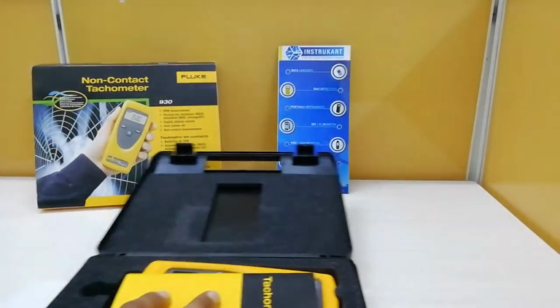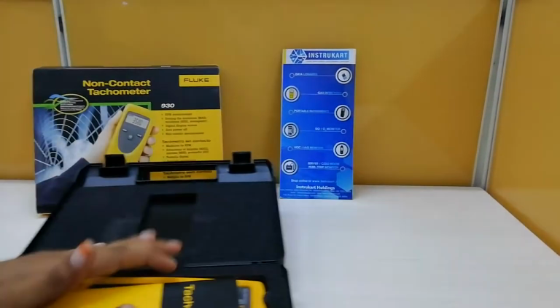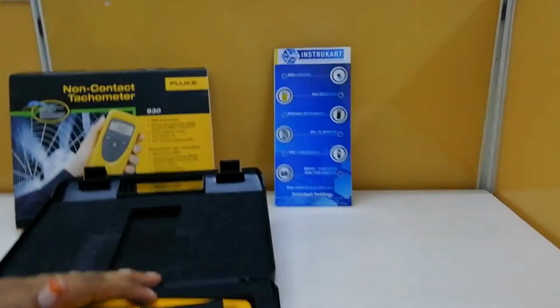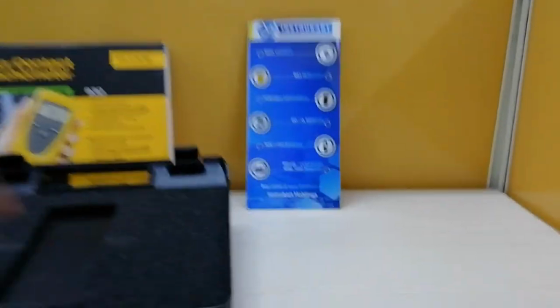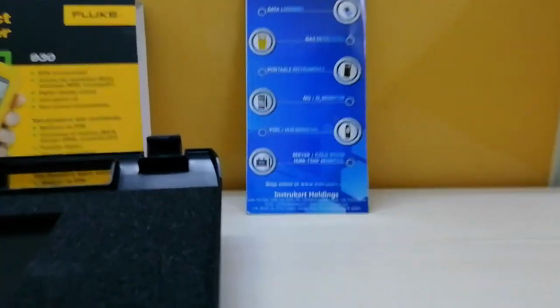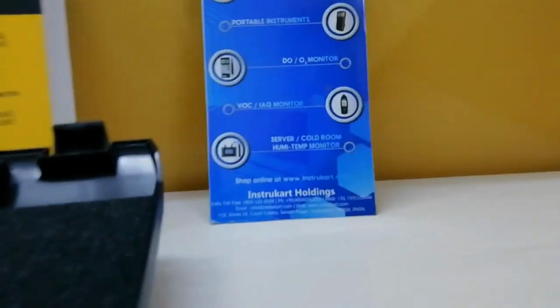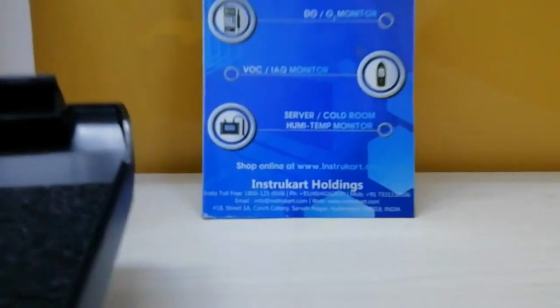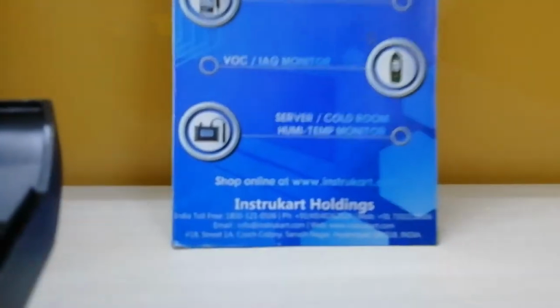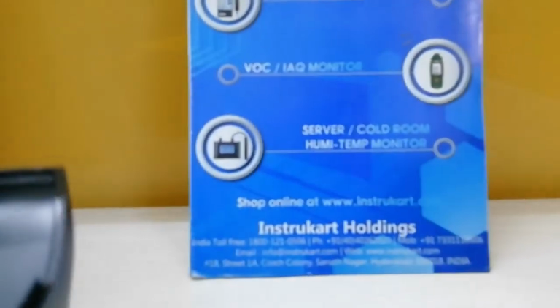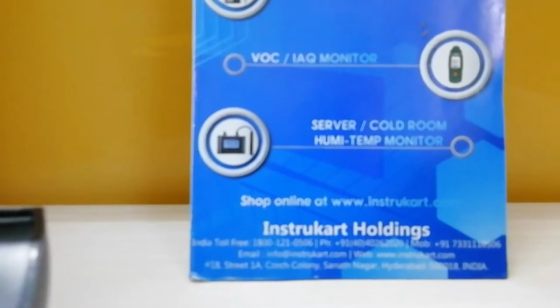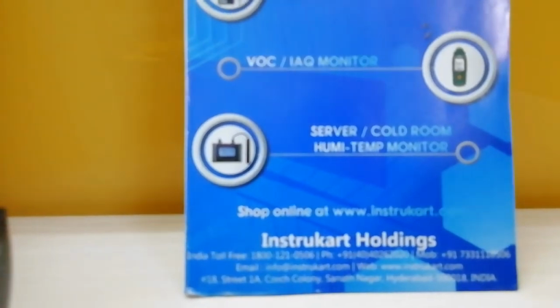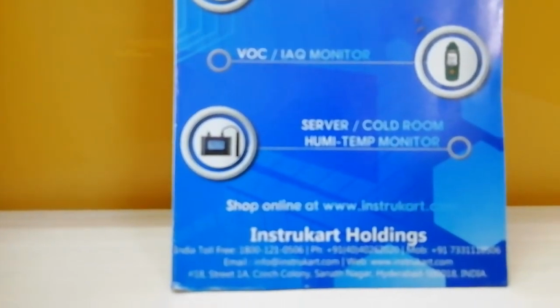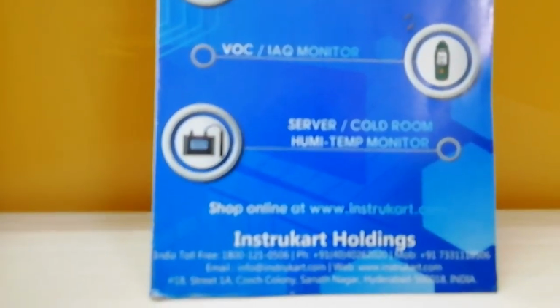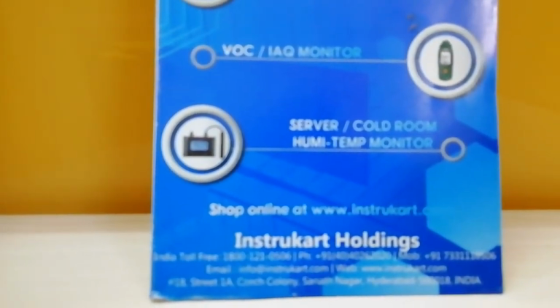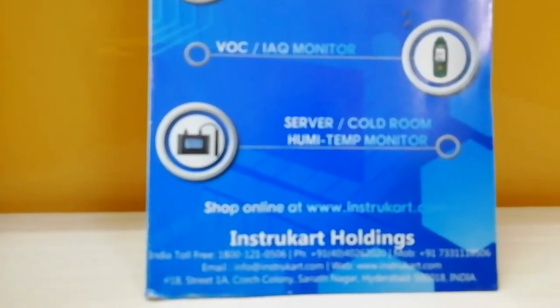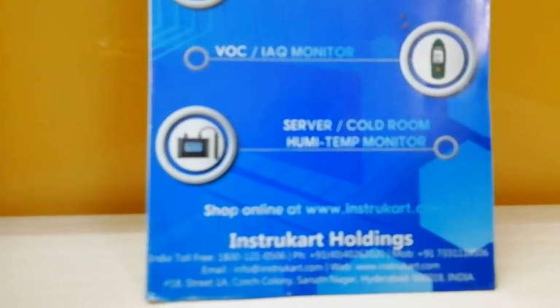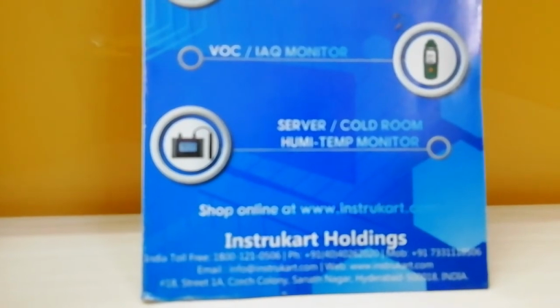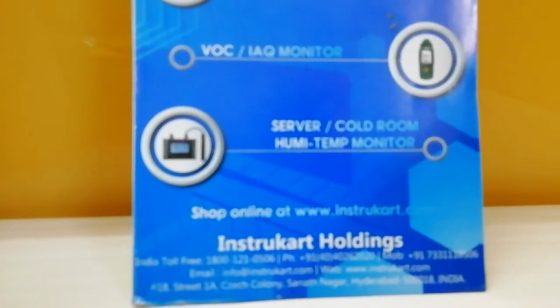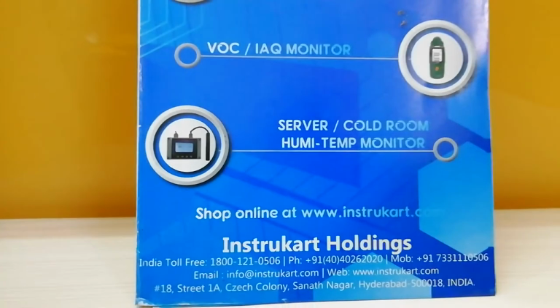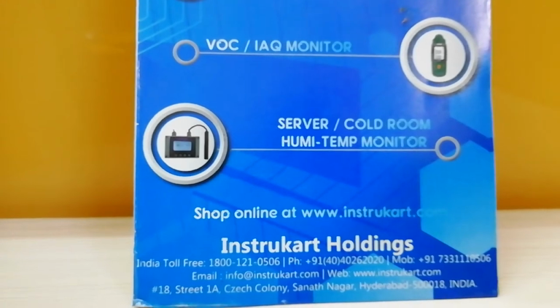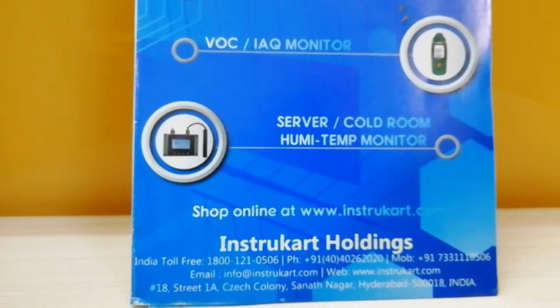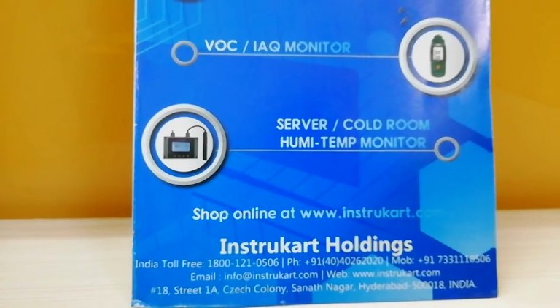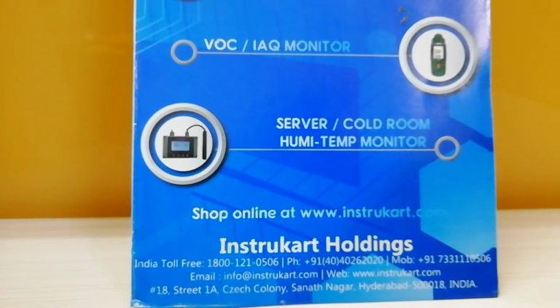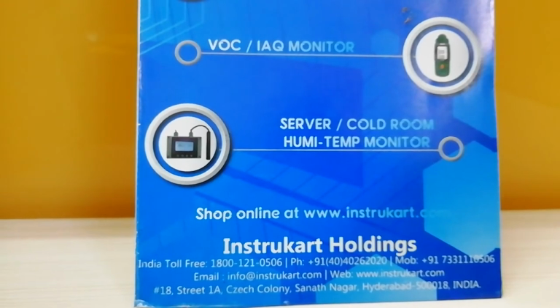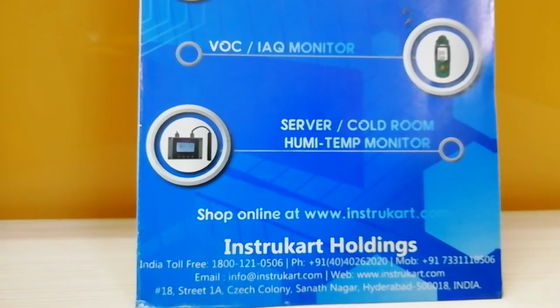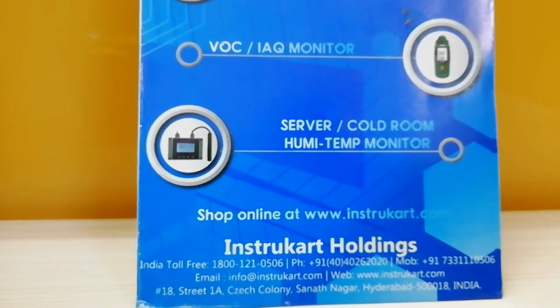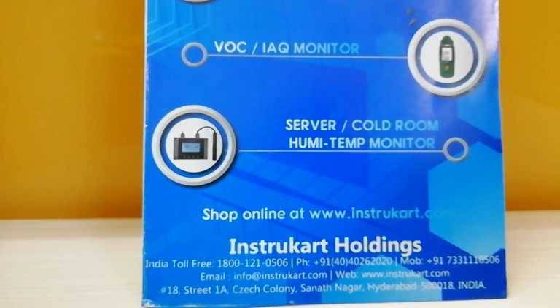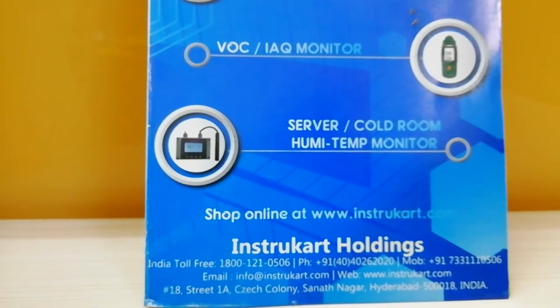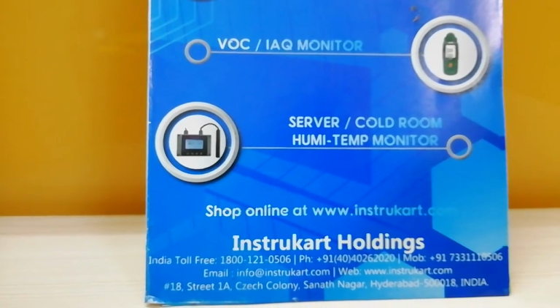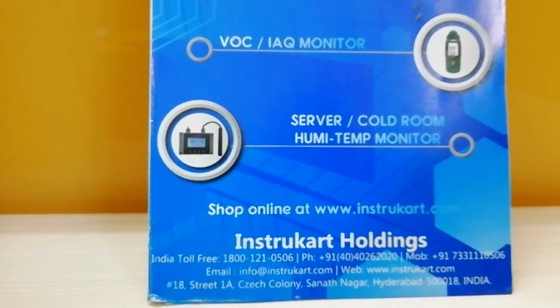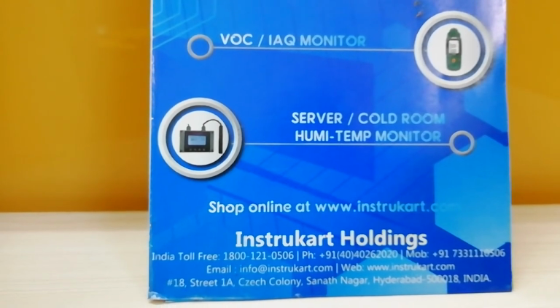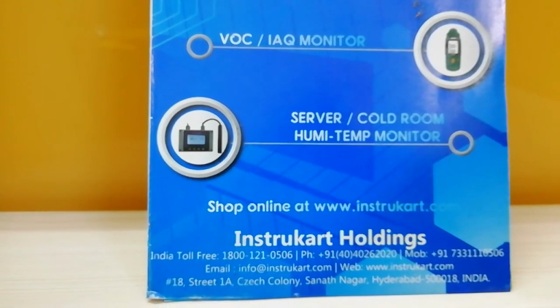For more details on this product and similar products, please visit our website at www.instacord.com. Please note that we can provide you the best price for Fluke, as we are Fluke authorized dealers. Thanks for watching.